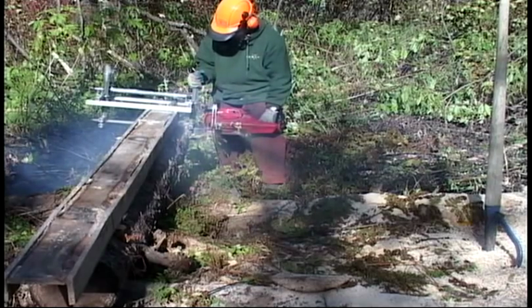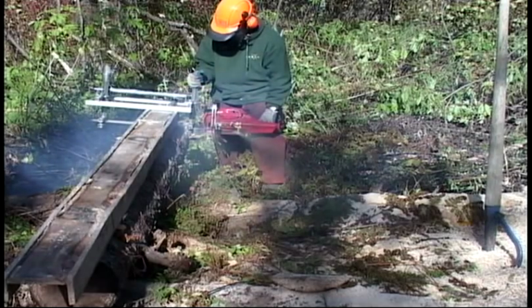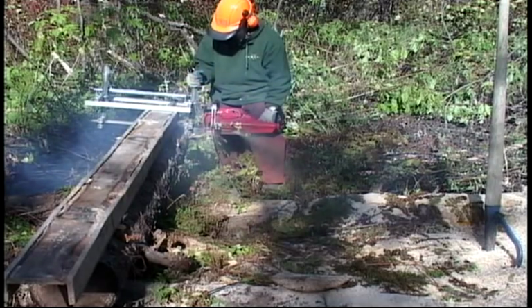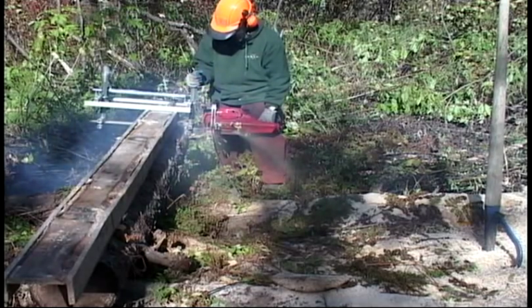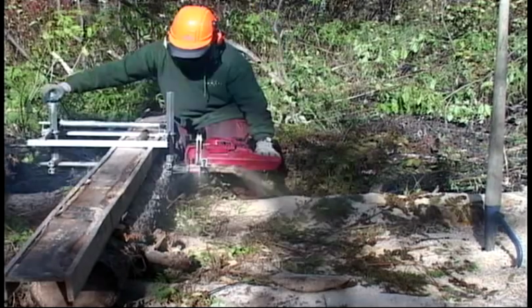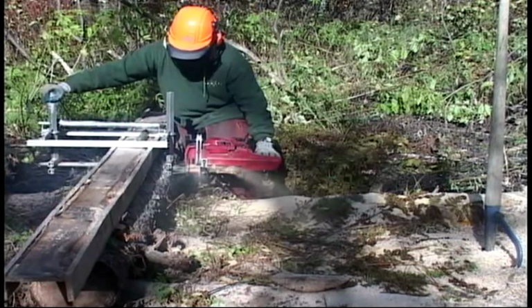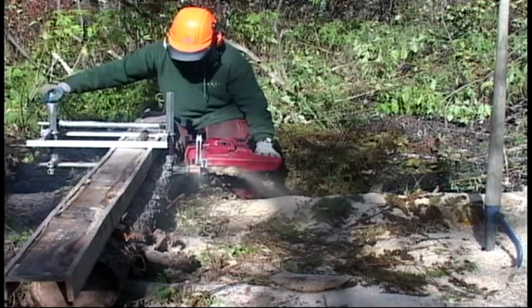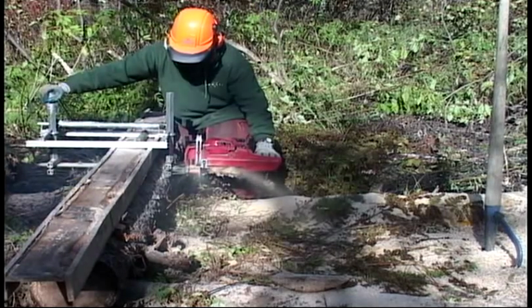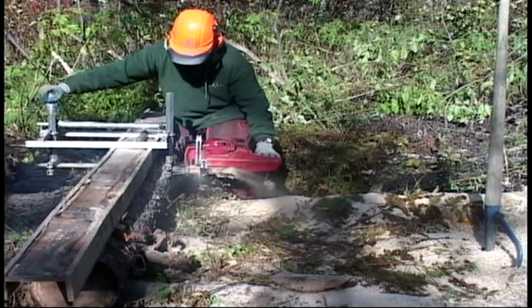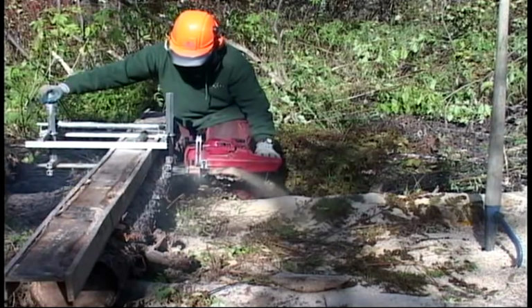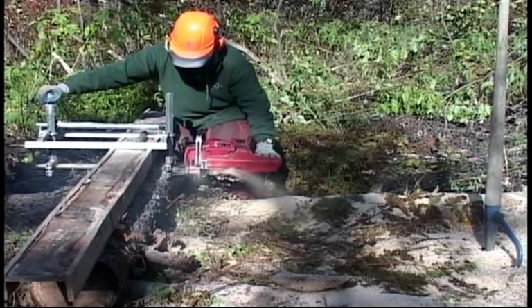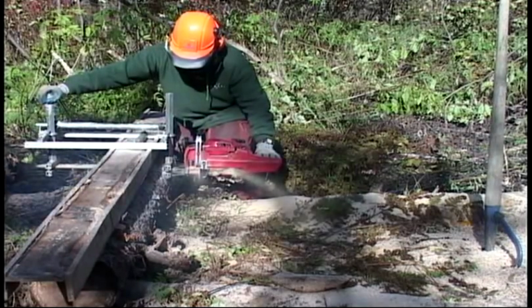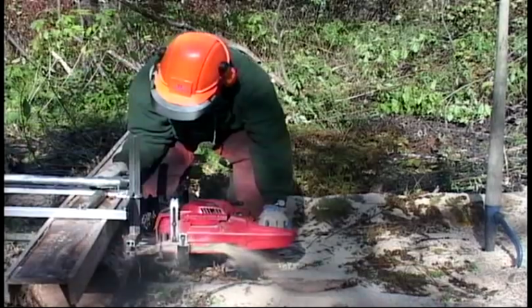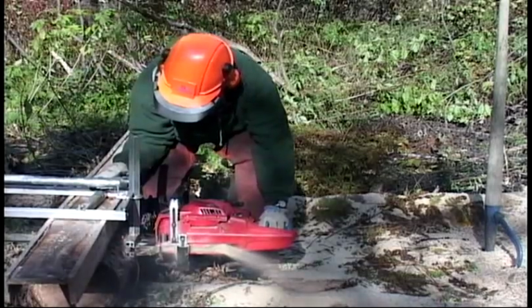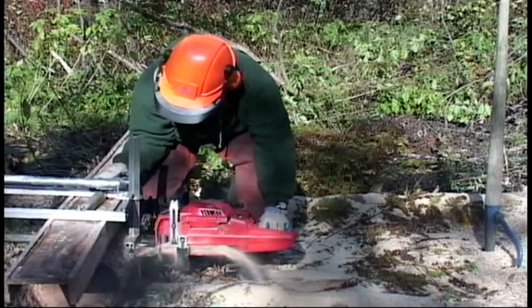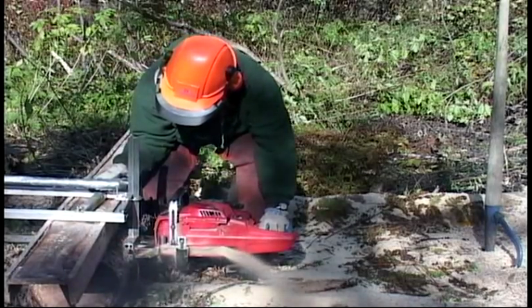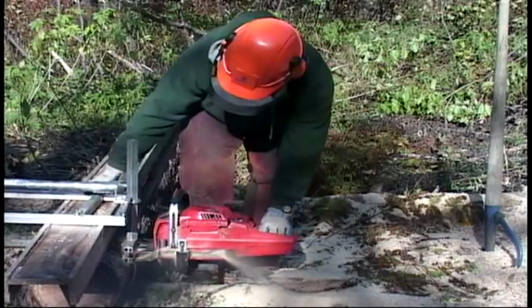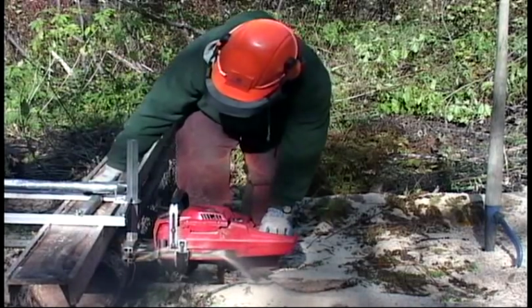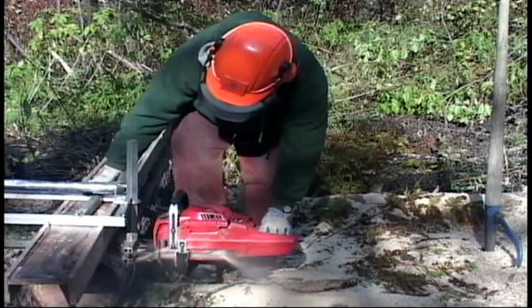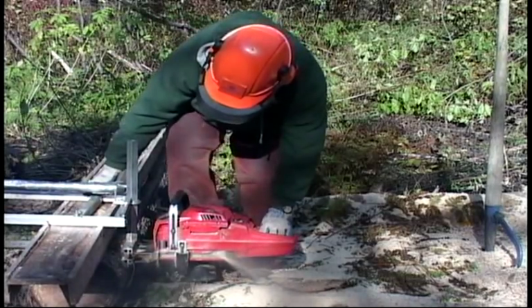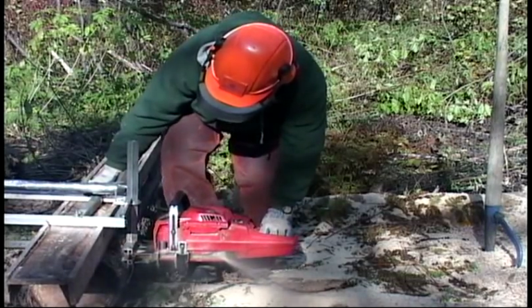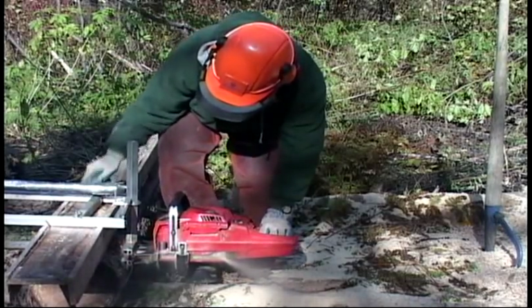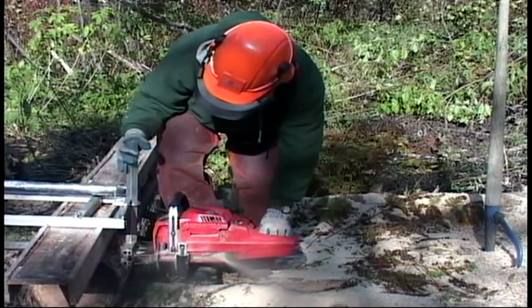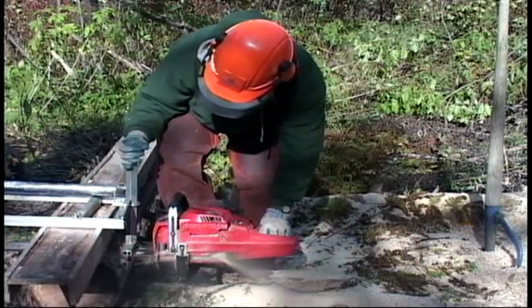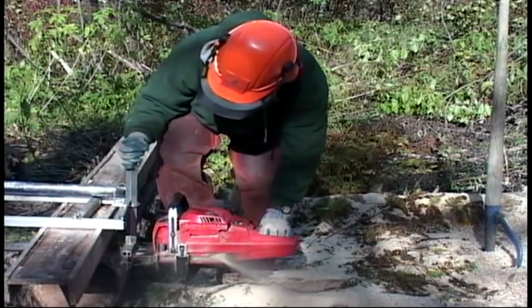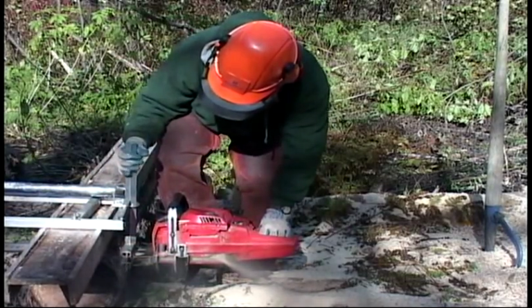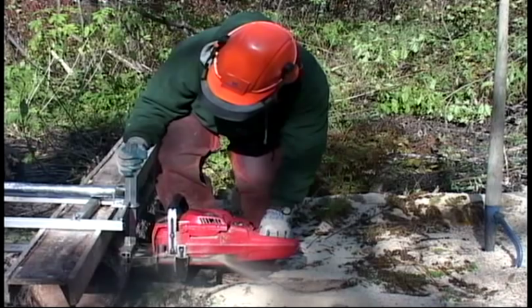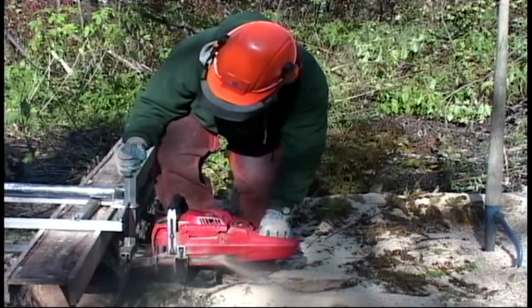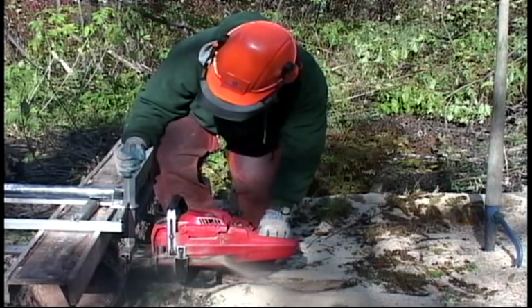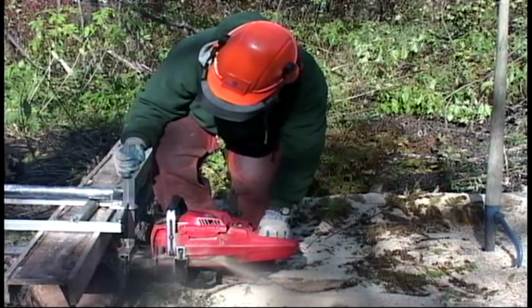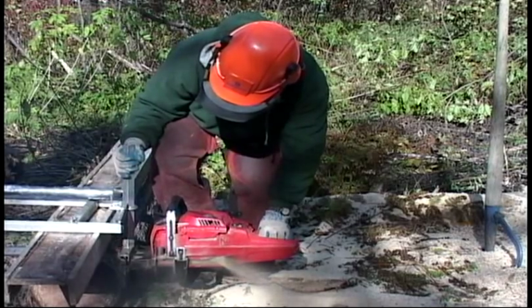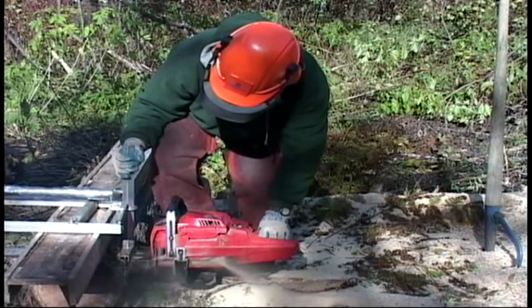This chainsaw mill works really well. Being able to use this has saved me a lot of work in trying to do things with logs — I can just mill out the boards and have the lumber that I need in no time.